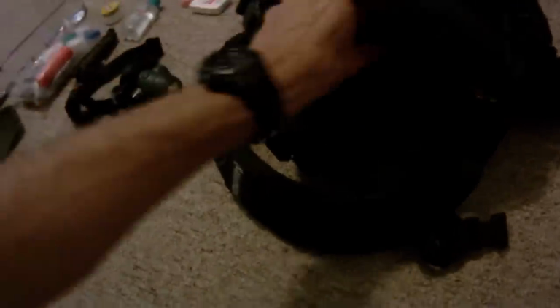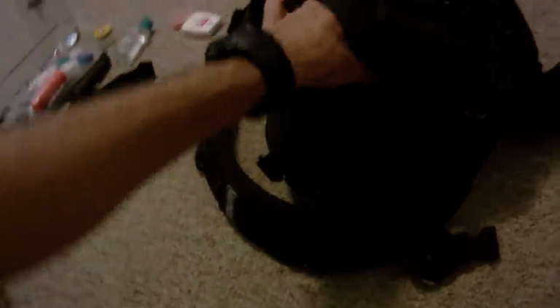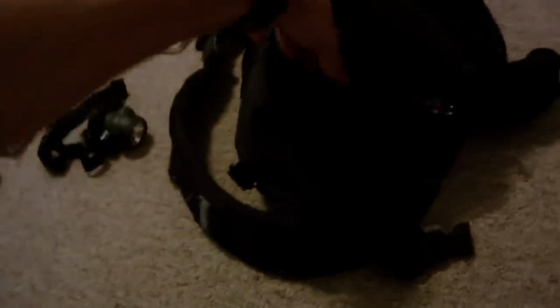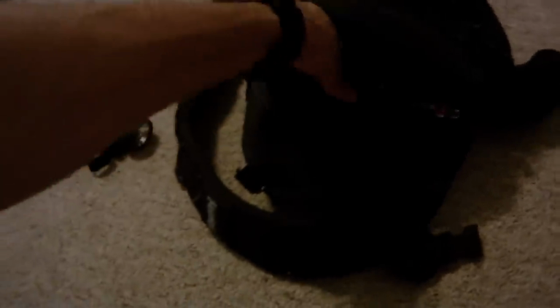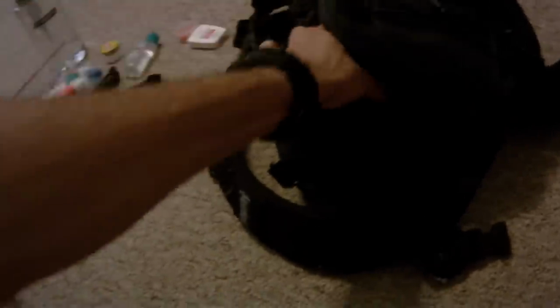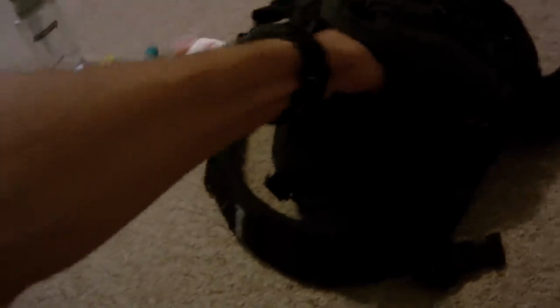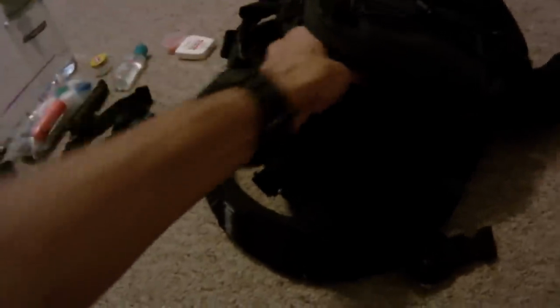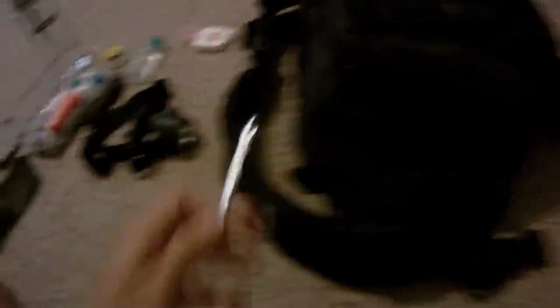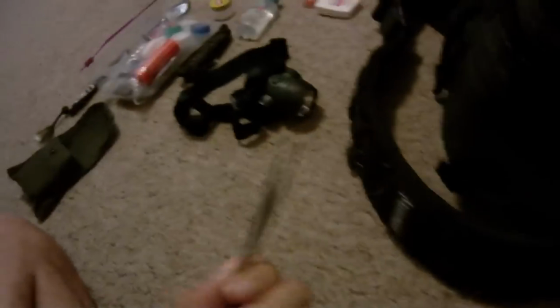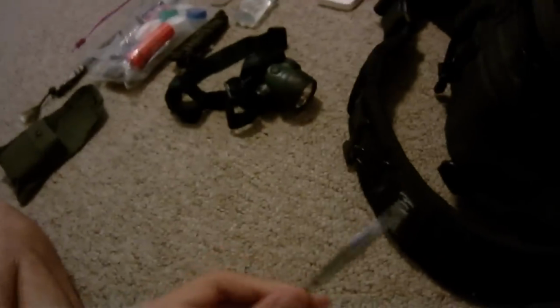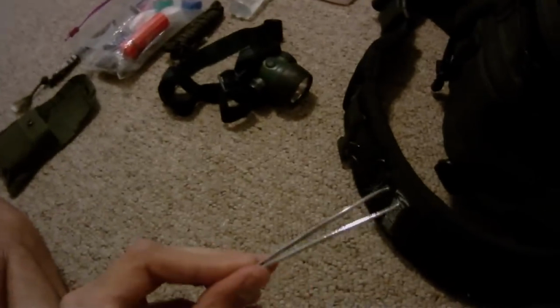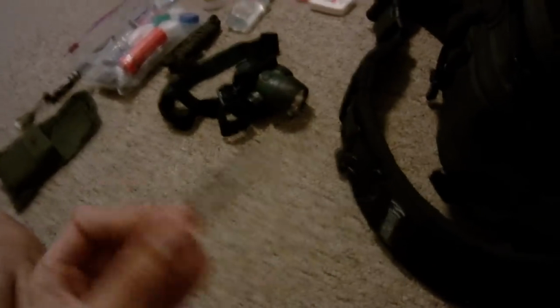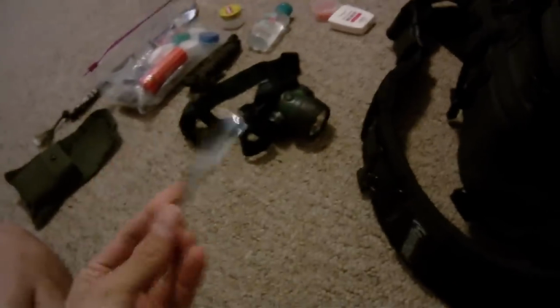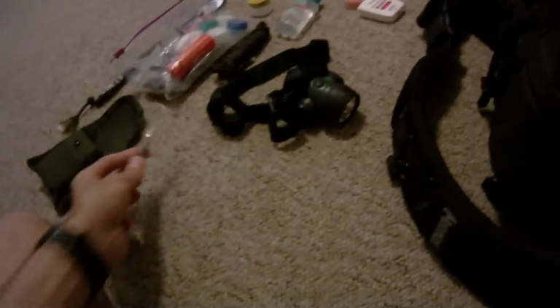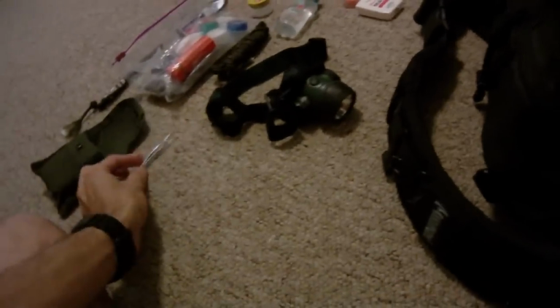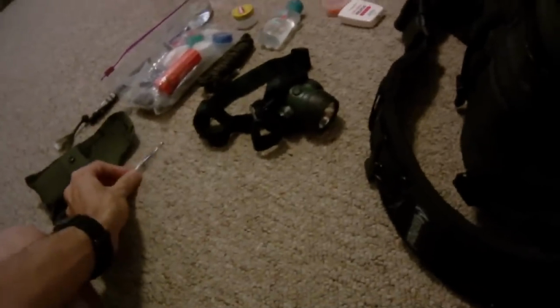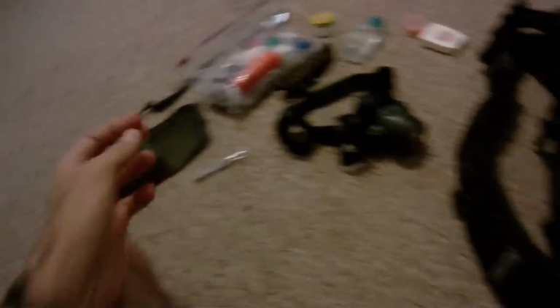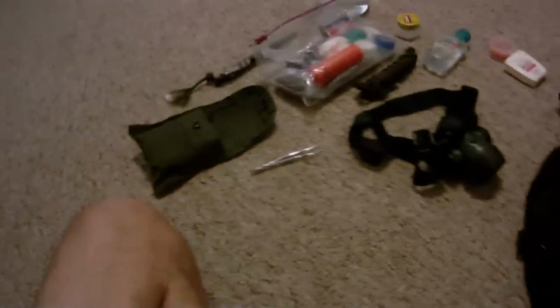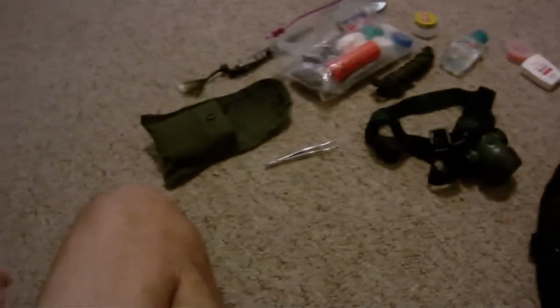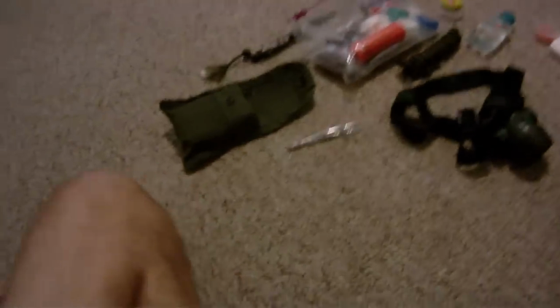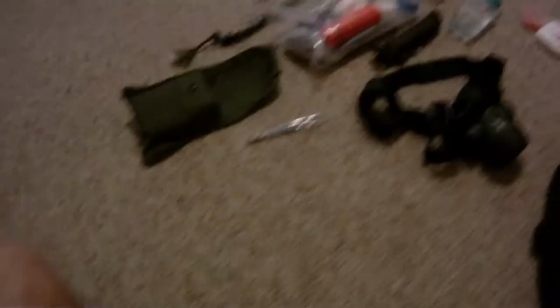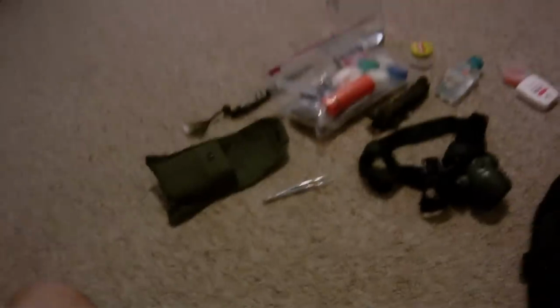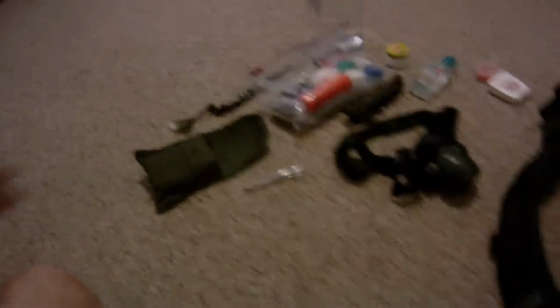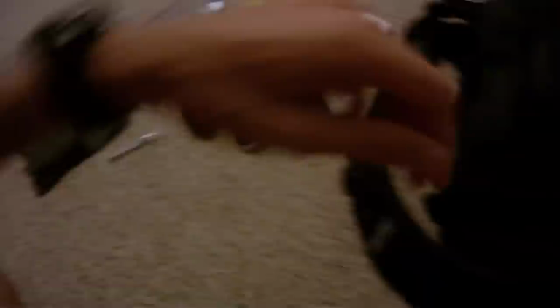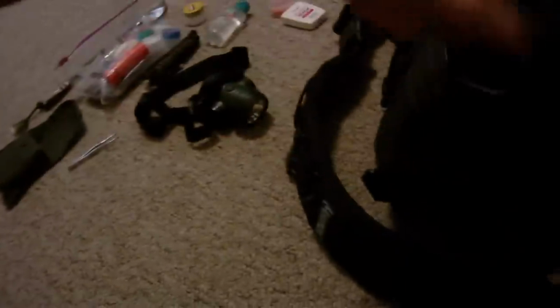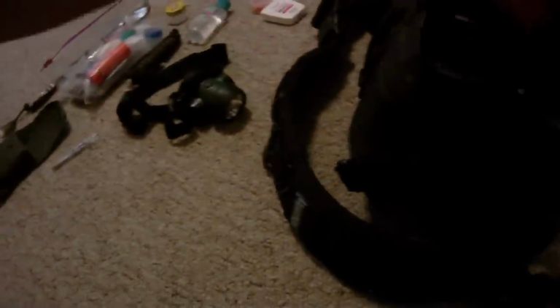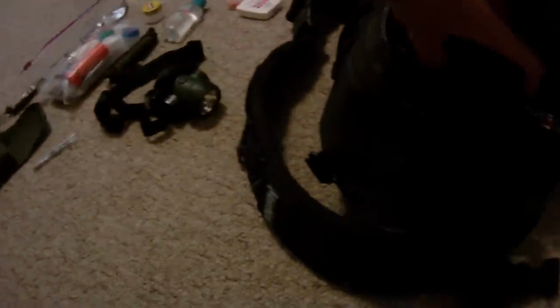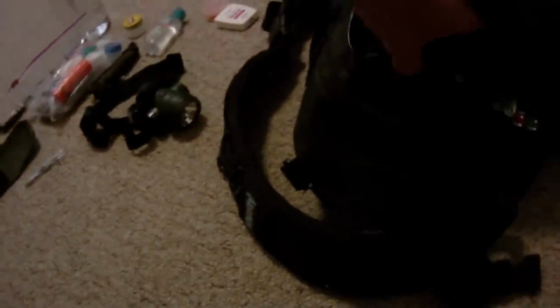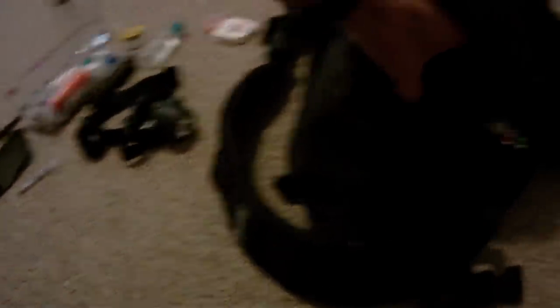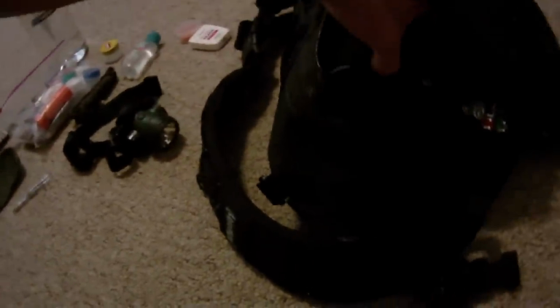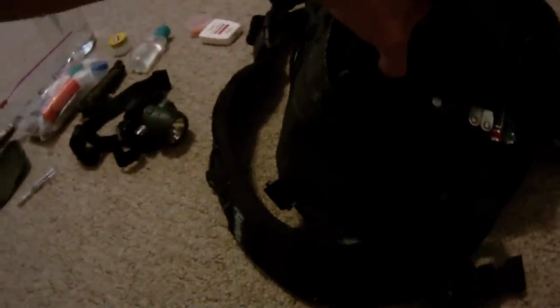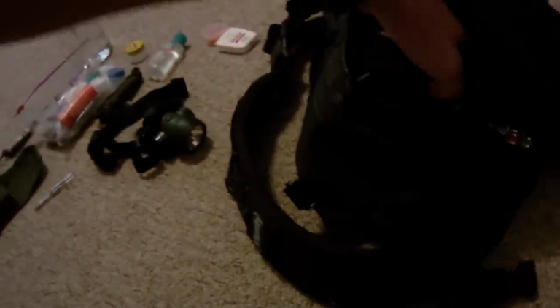I keep a pair of tweezers for tick removal. I actually want to get some better ones, but that'll be something in the future.